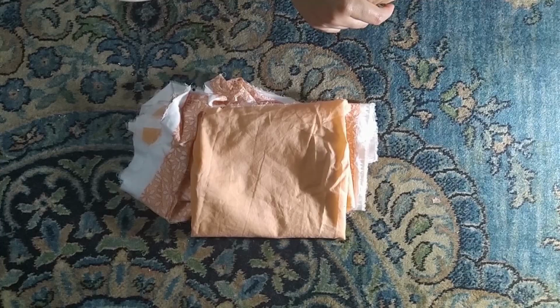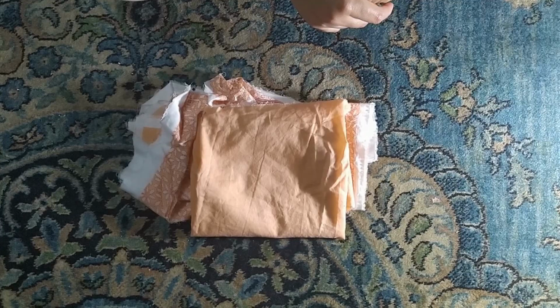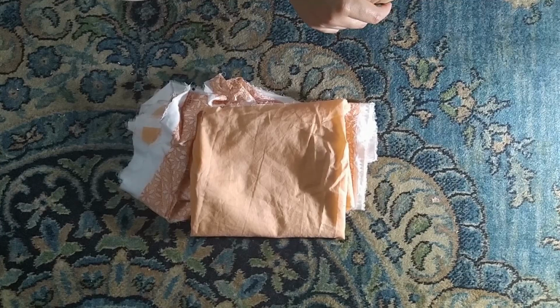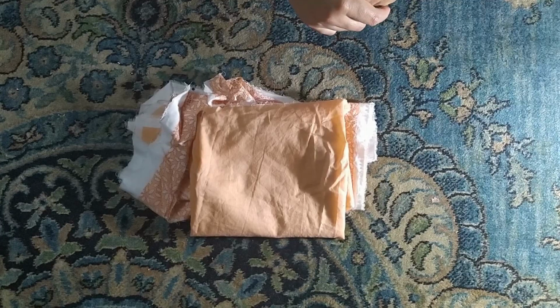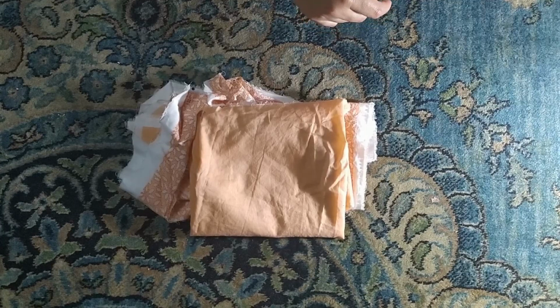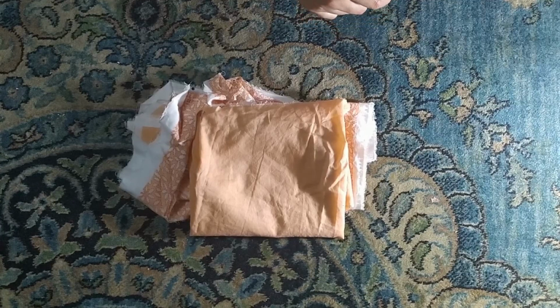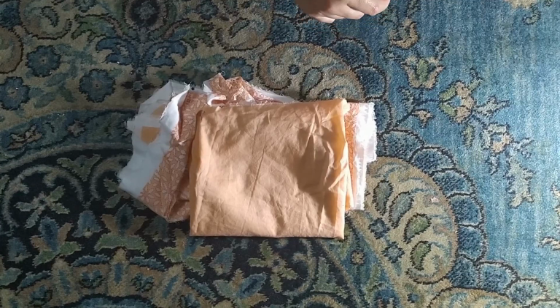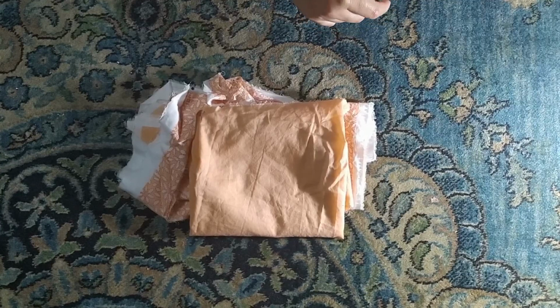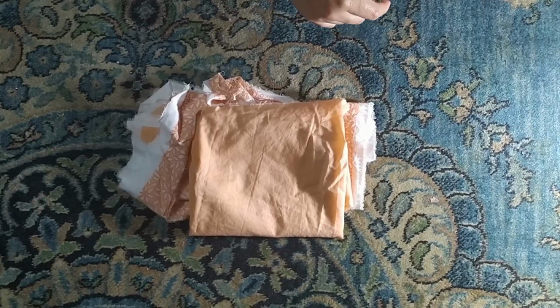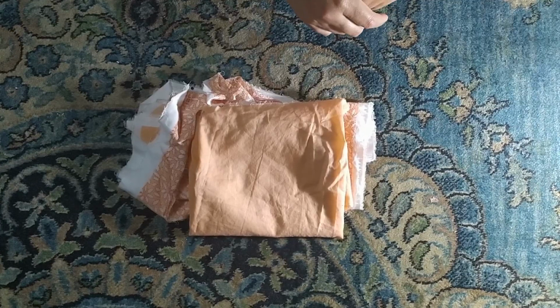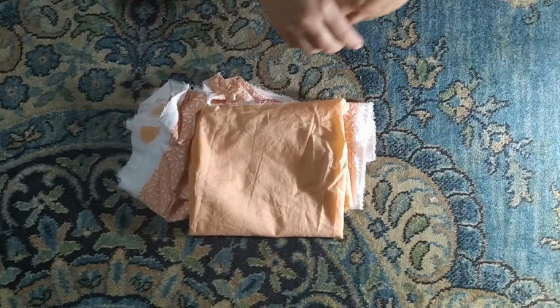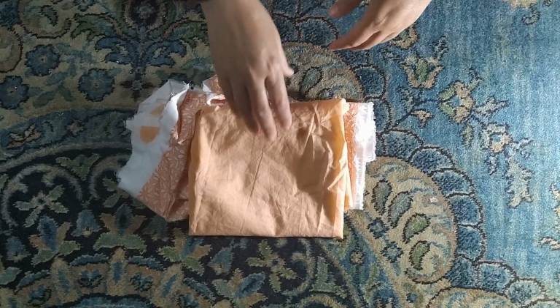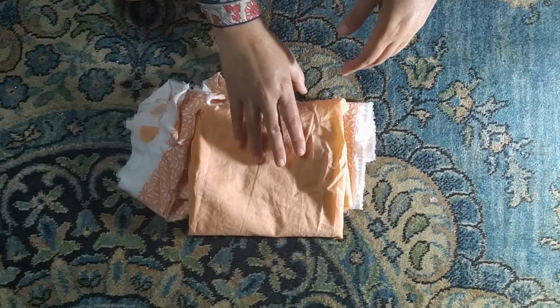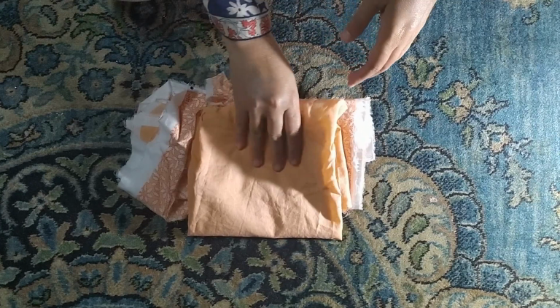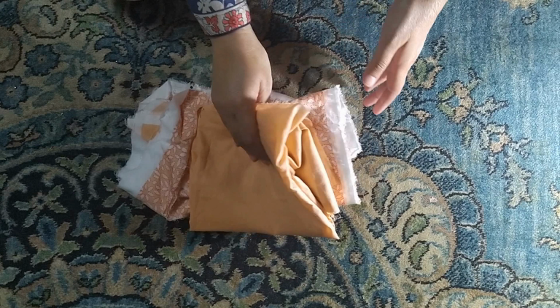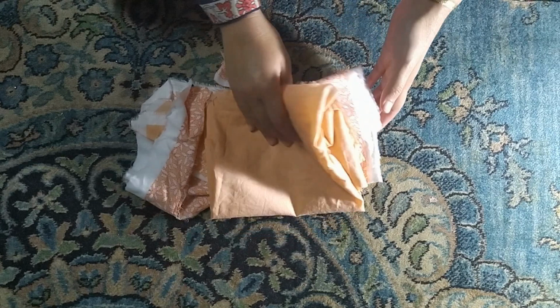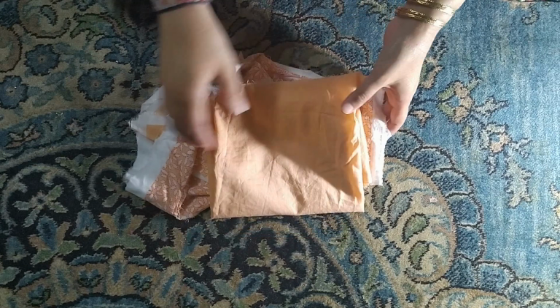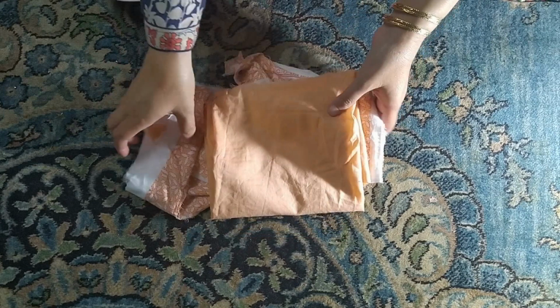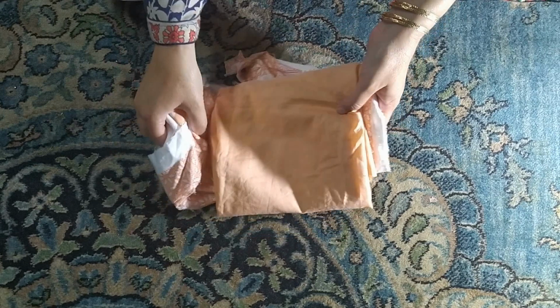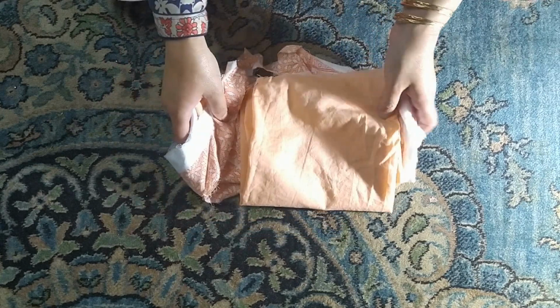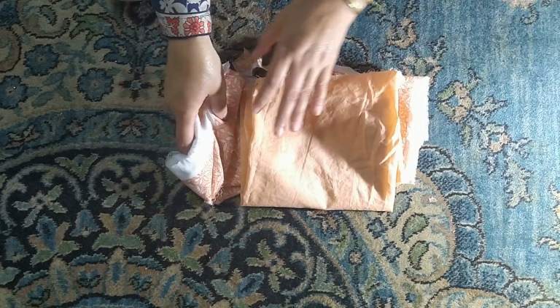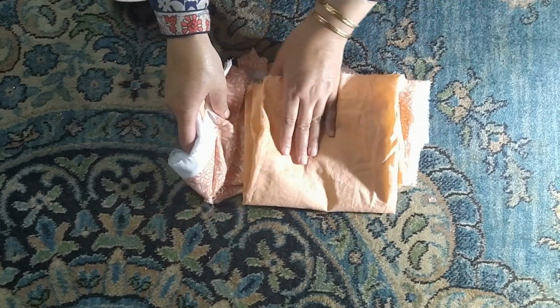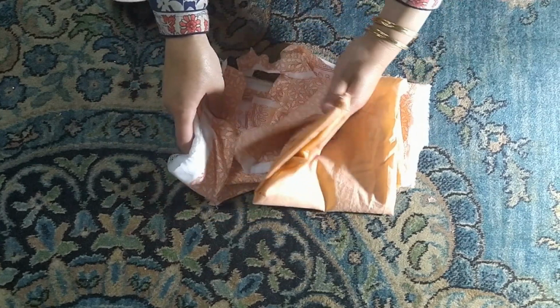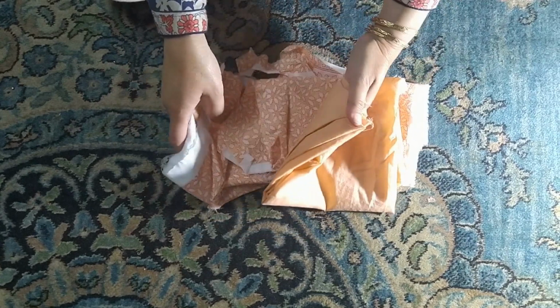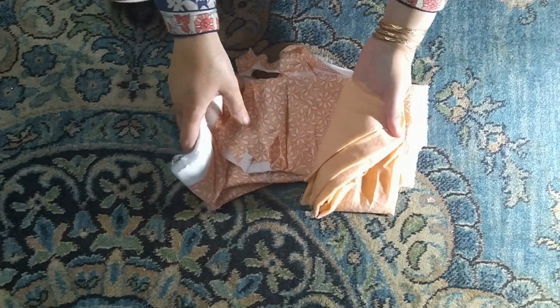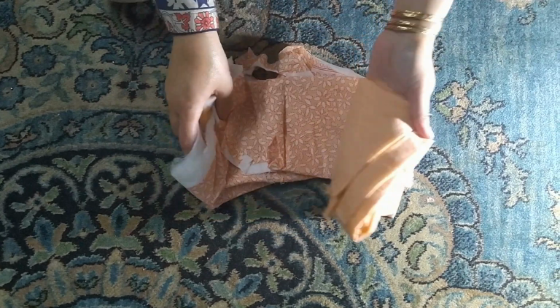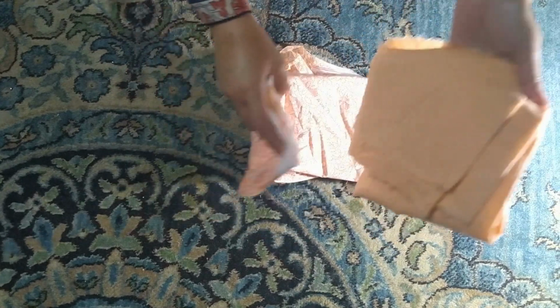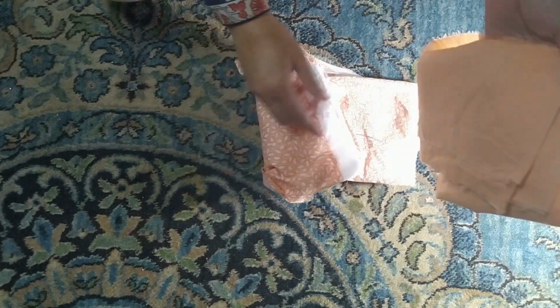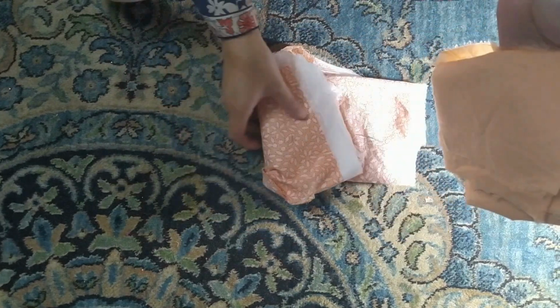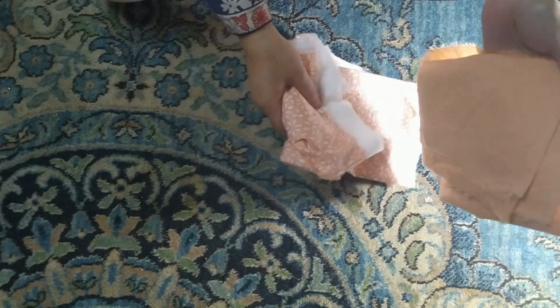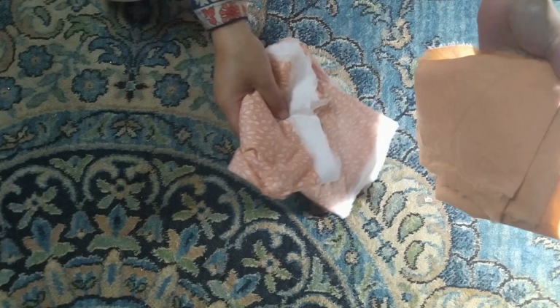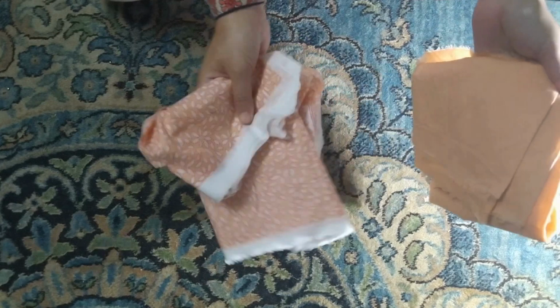Assalamu alaikum and welcome. In this video, I told you in the last video that I will tell you about the pieces and the frocks, etc.